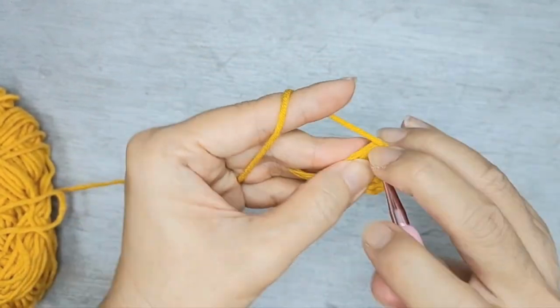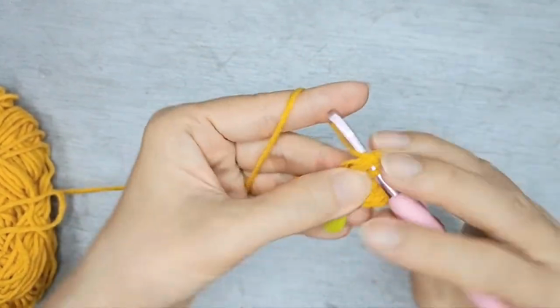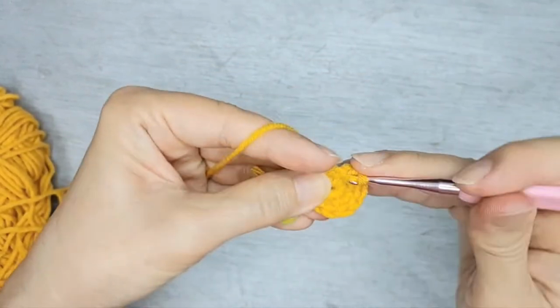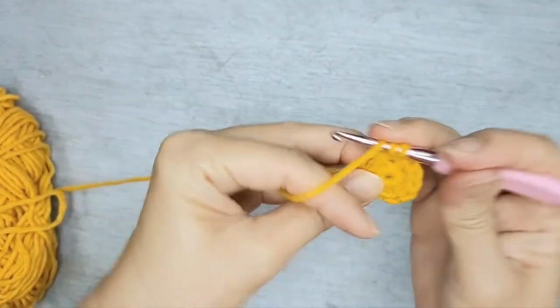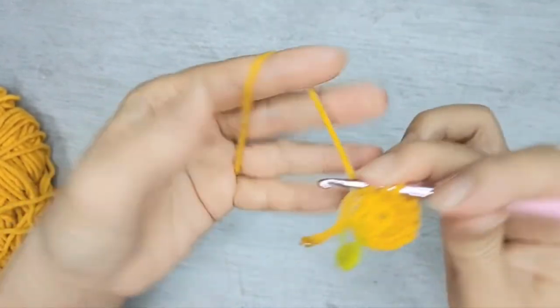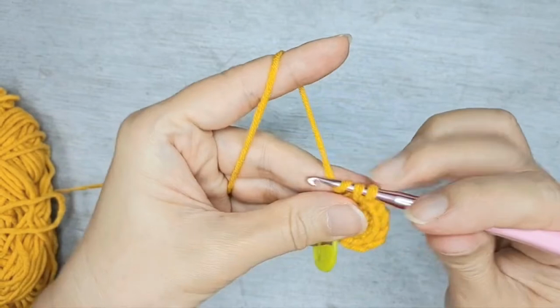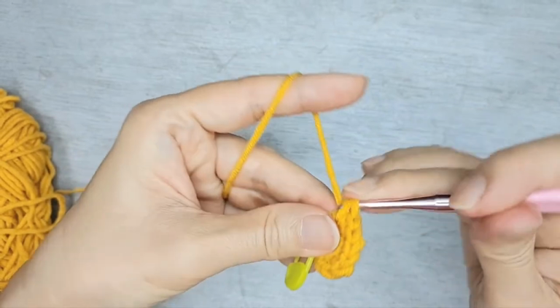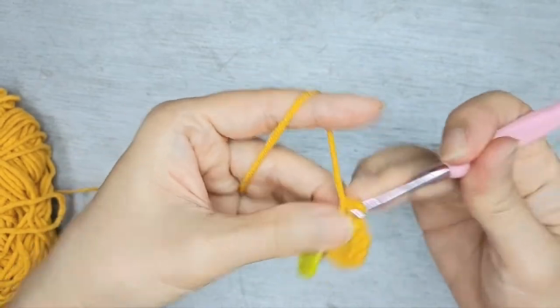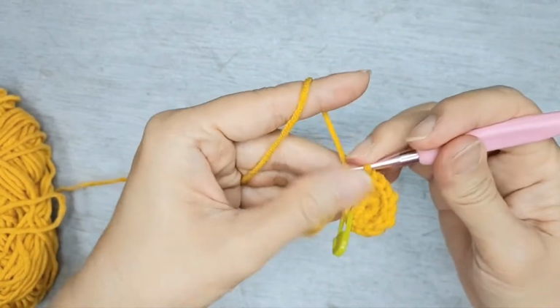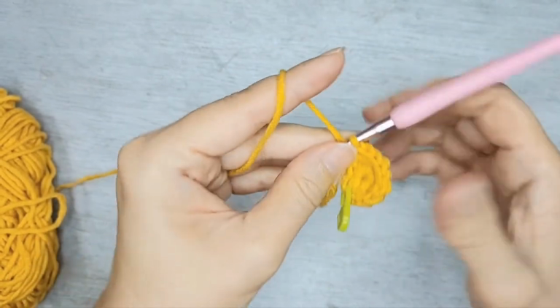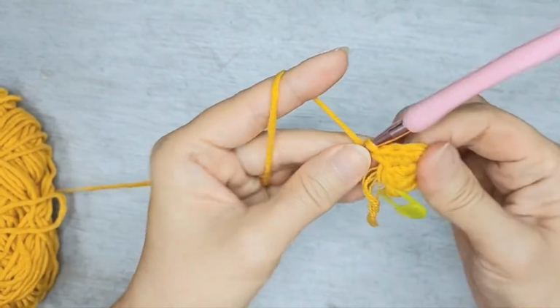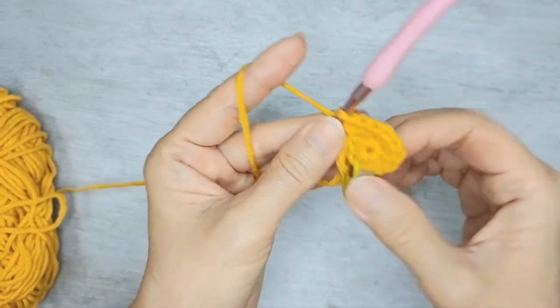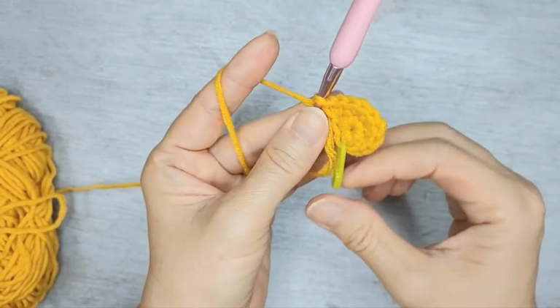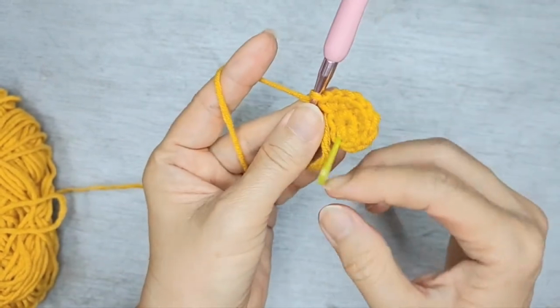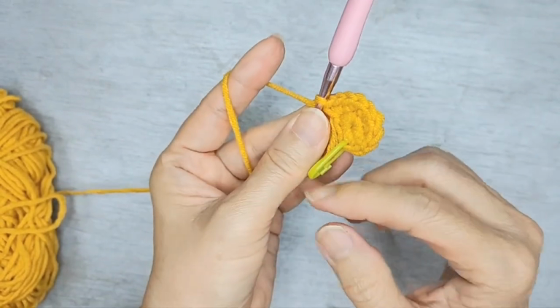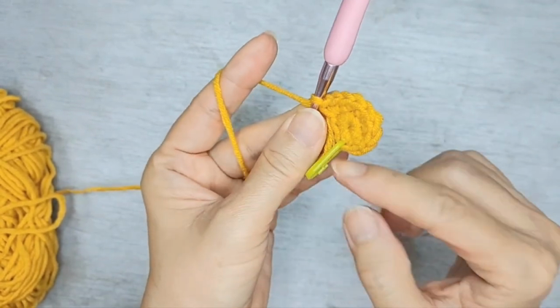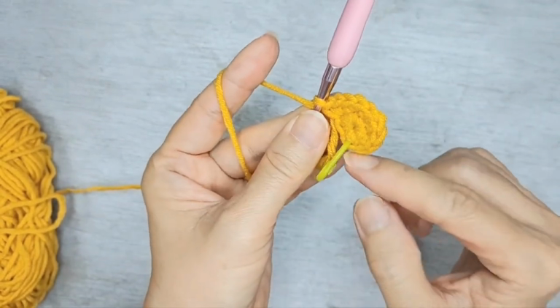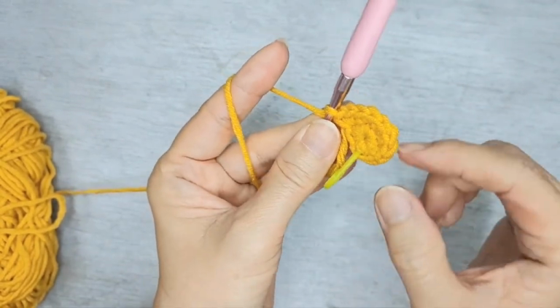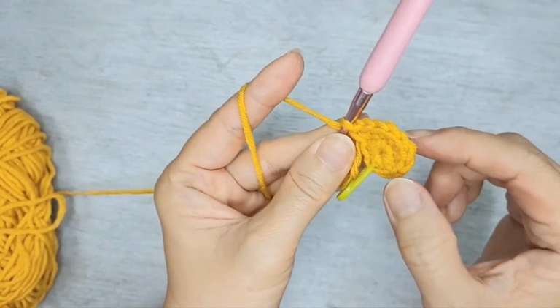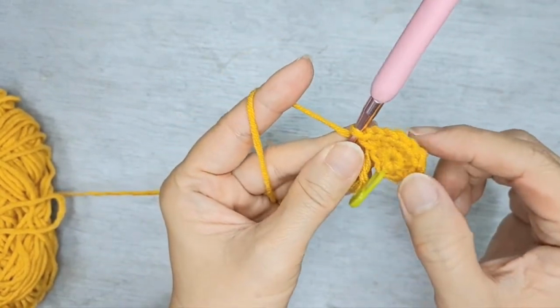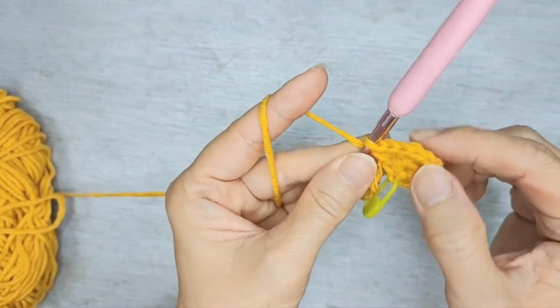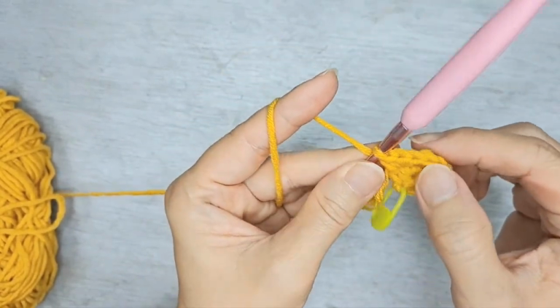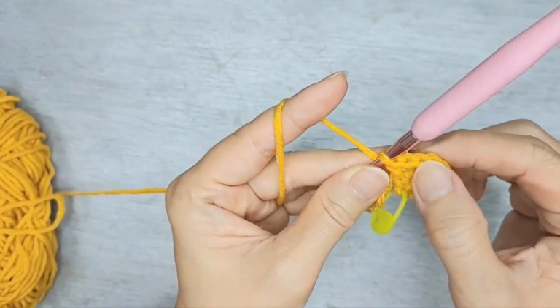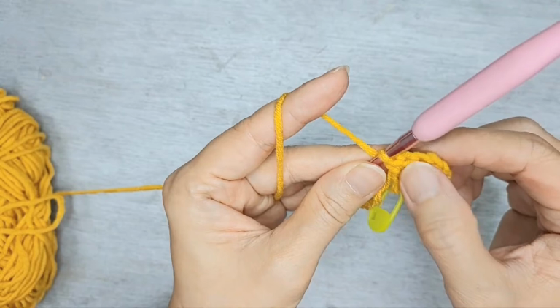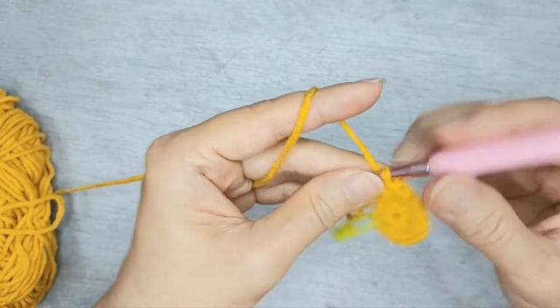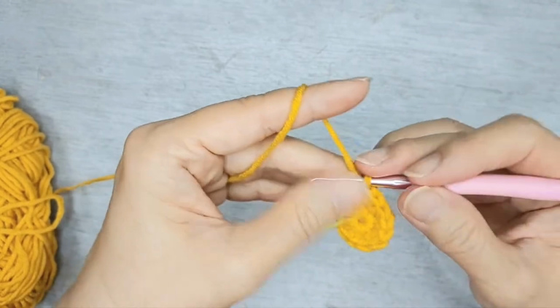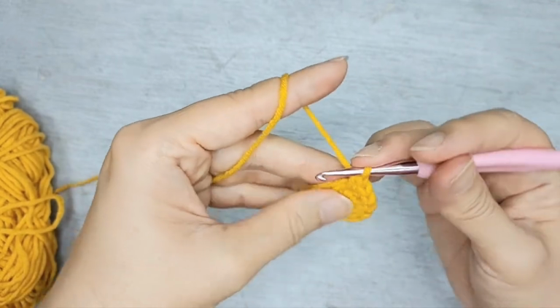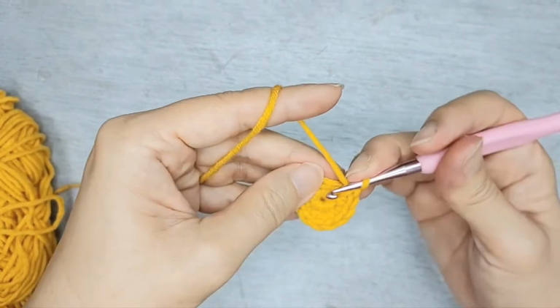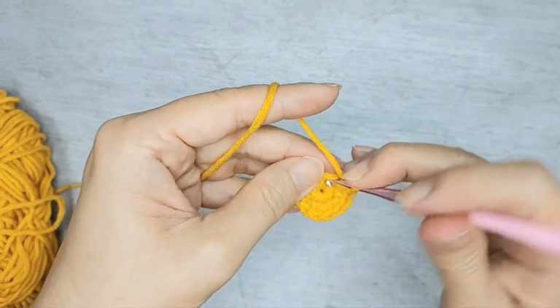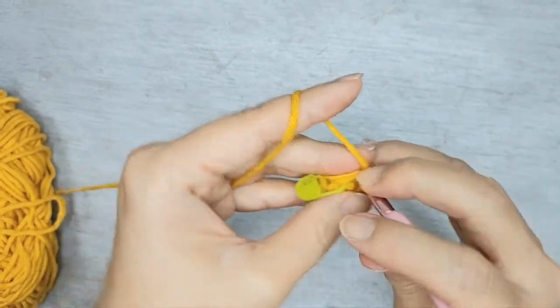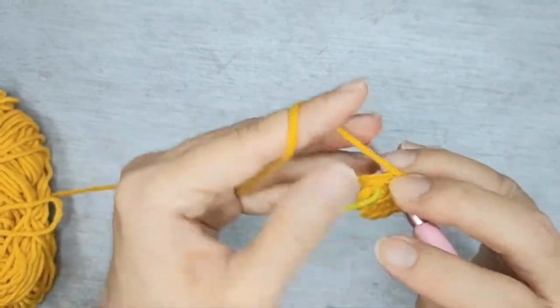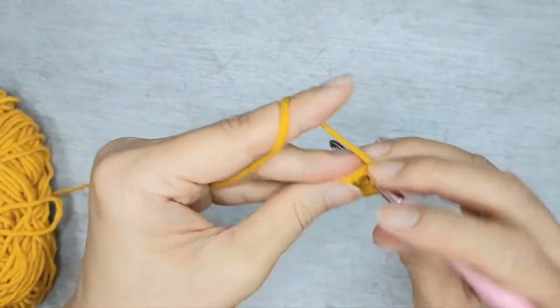Two single crochet in each stitch, so you should have 12: one, two, three, four, five, six... eleven, twelve.